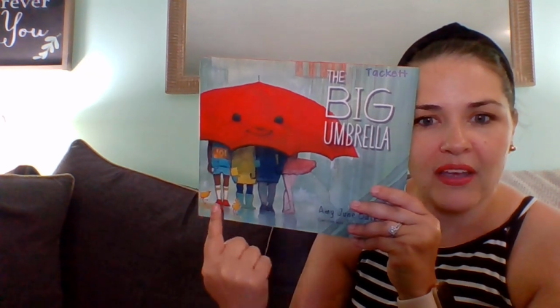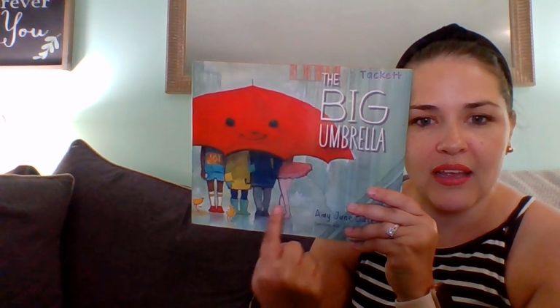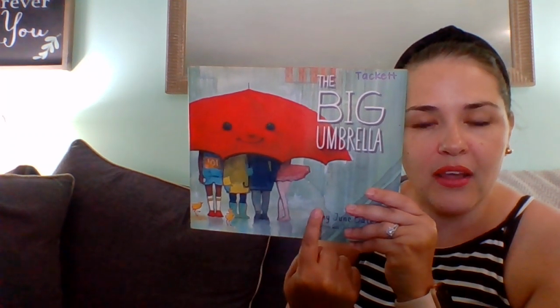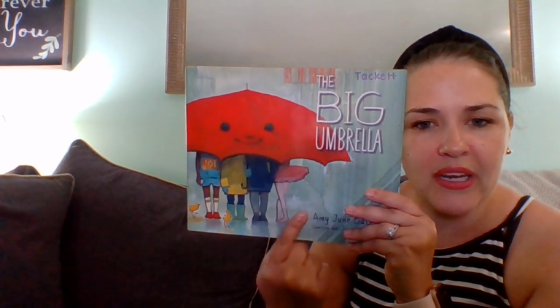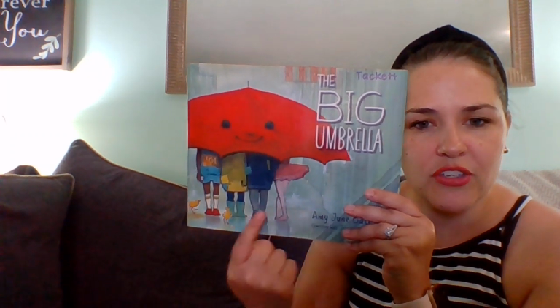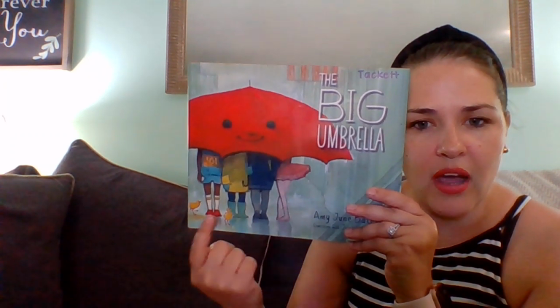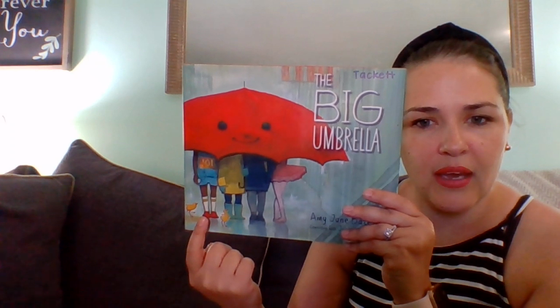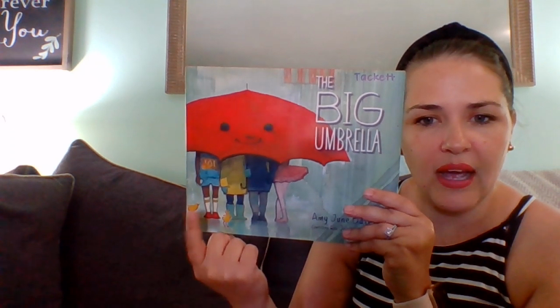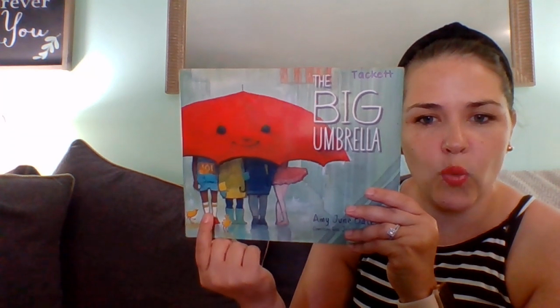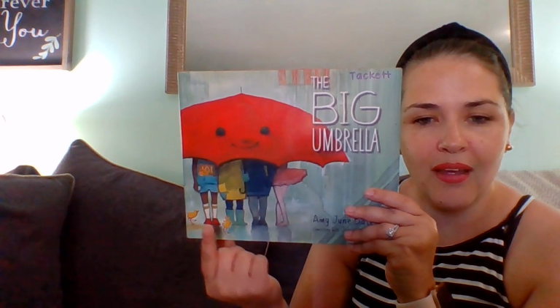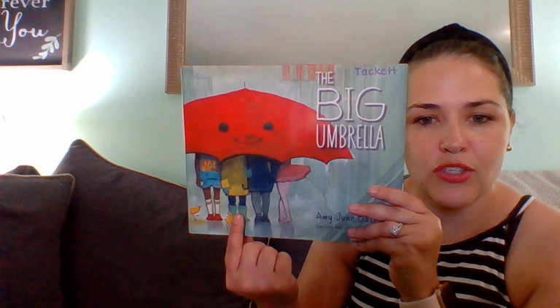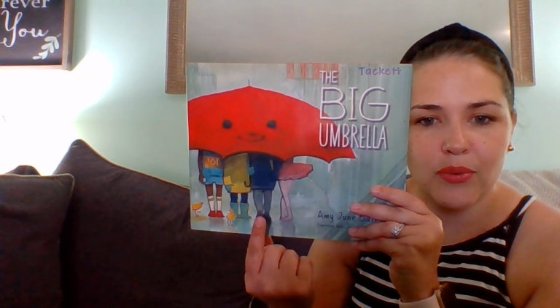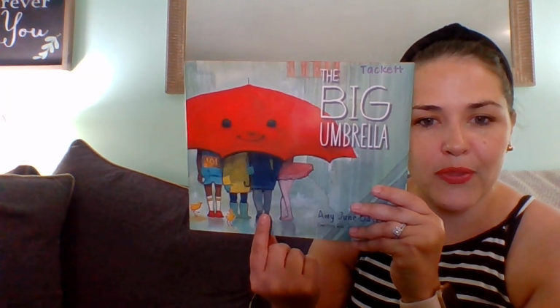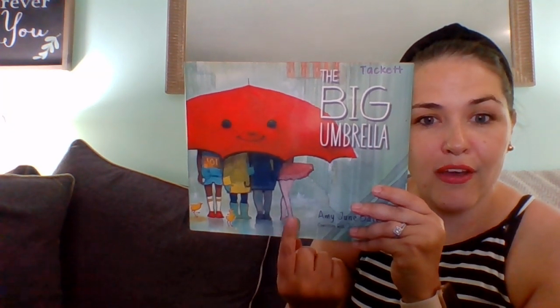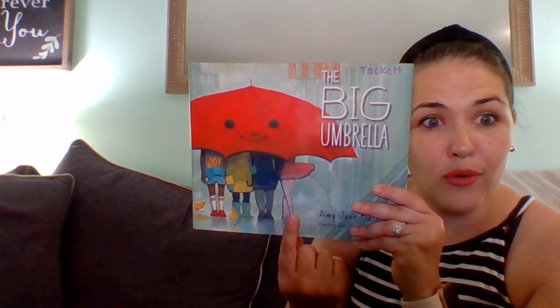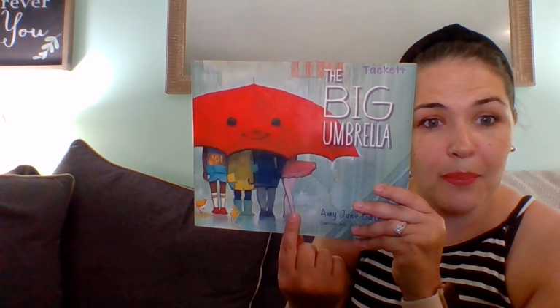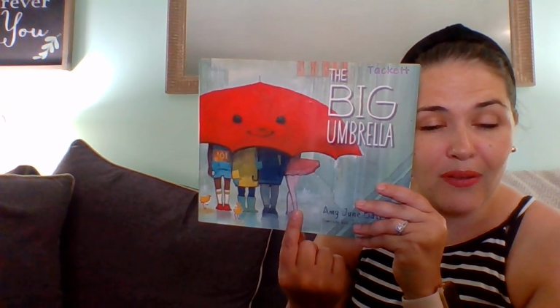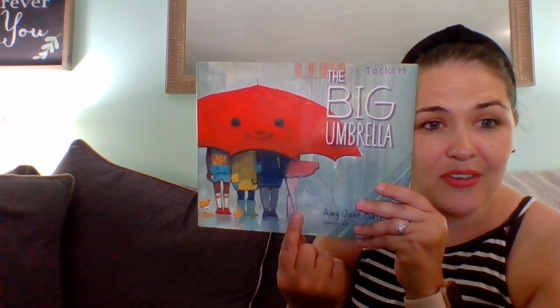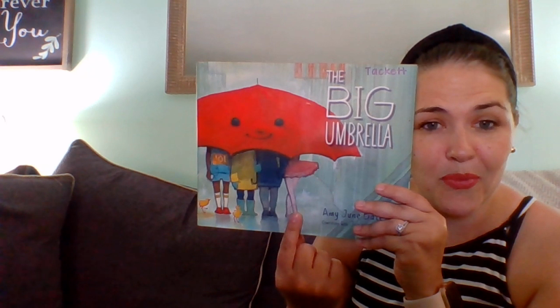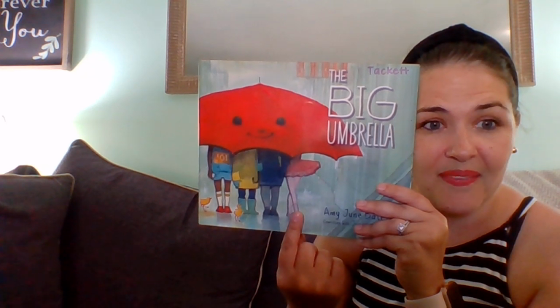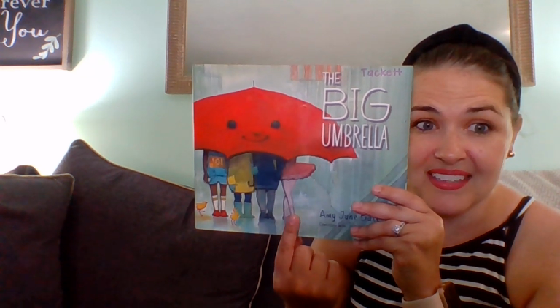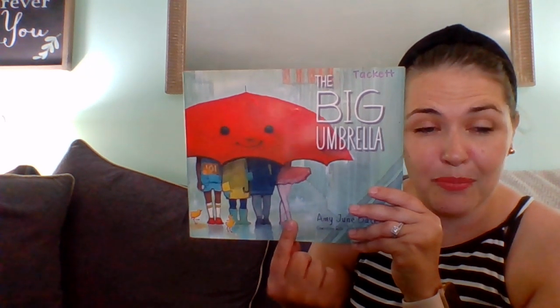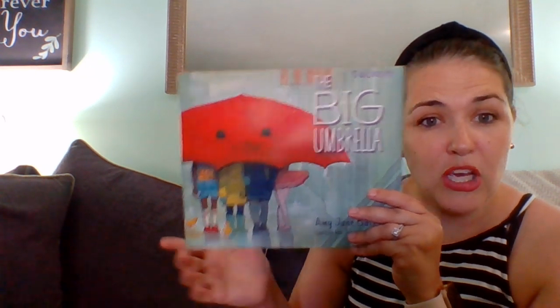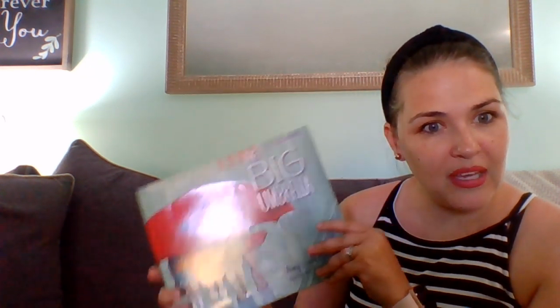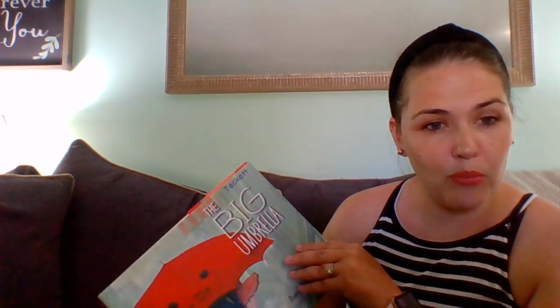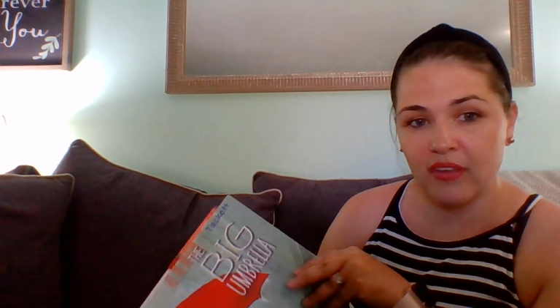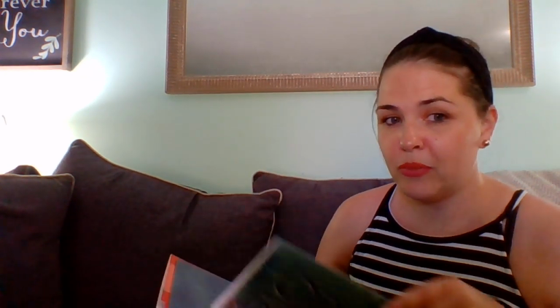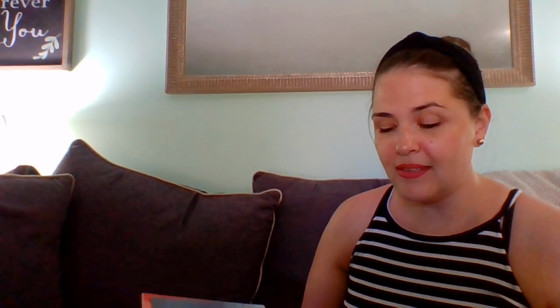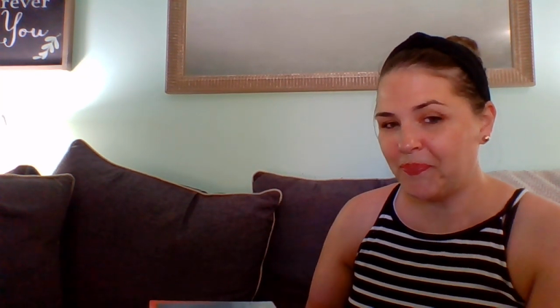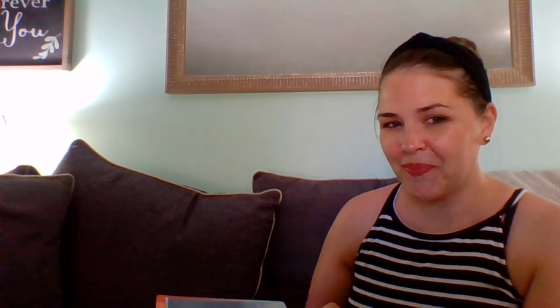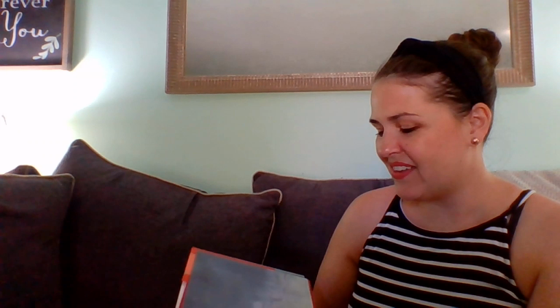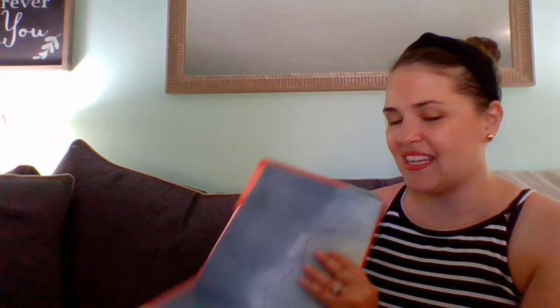And oh my golly, look how many children are under the umbrella. I see one, two, three, four people under the umbrella. That's a lot of people. Do you think any more than four will fit? Let's find out and see.